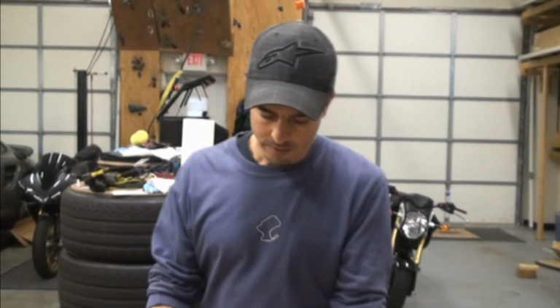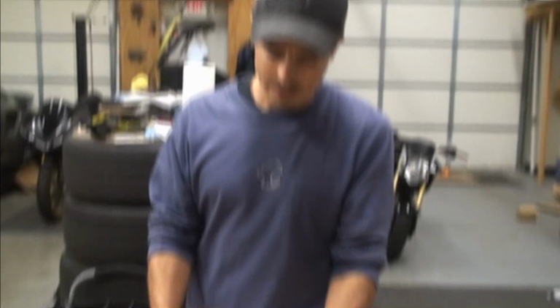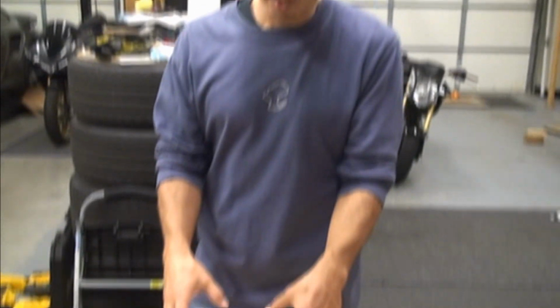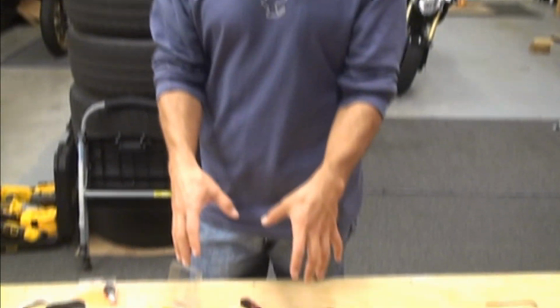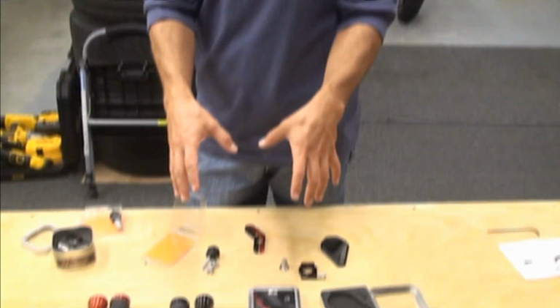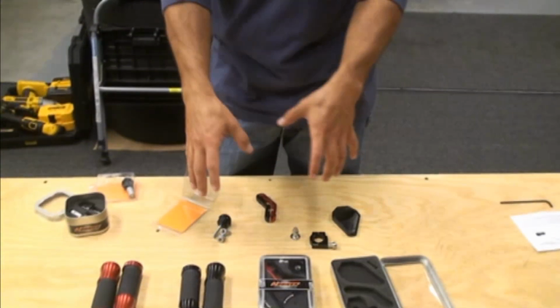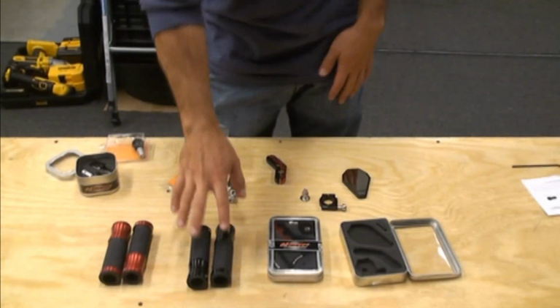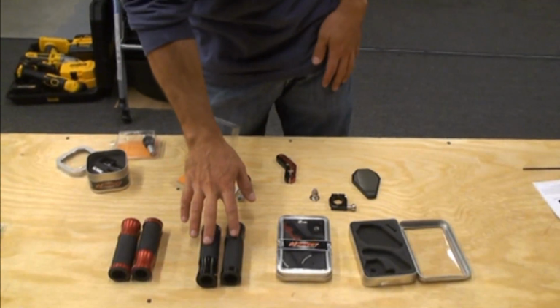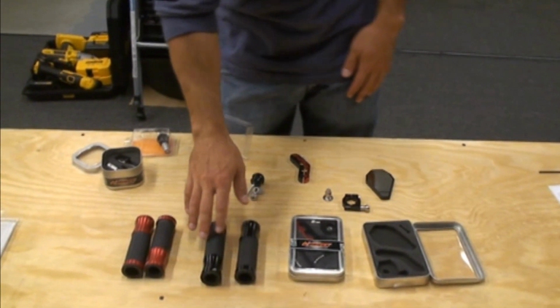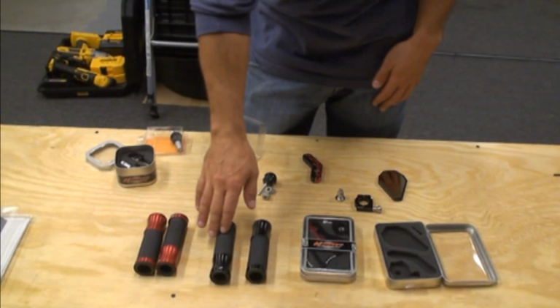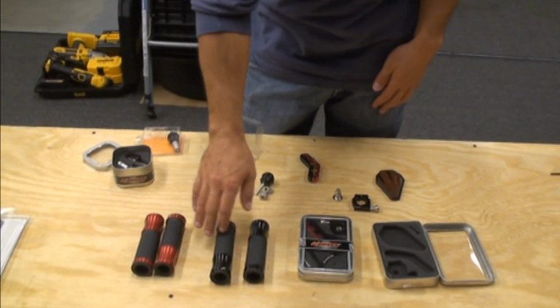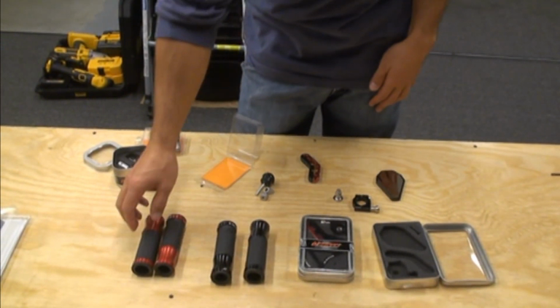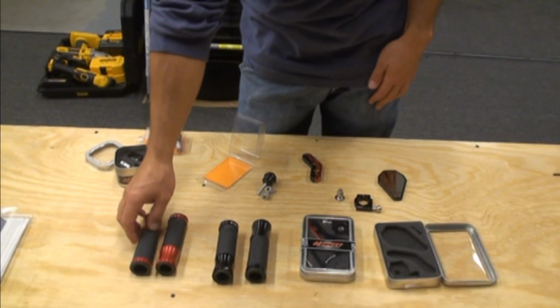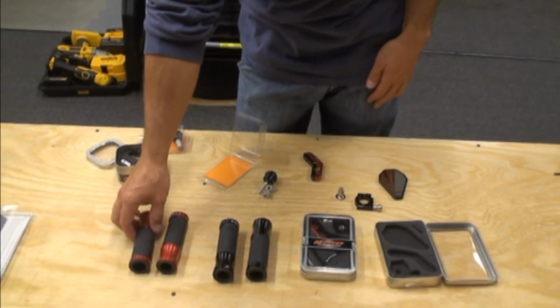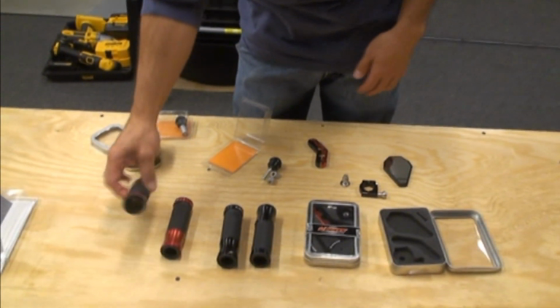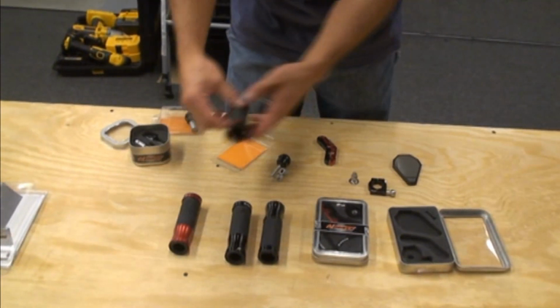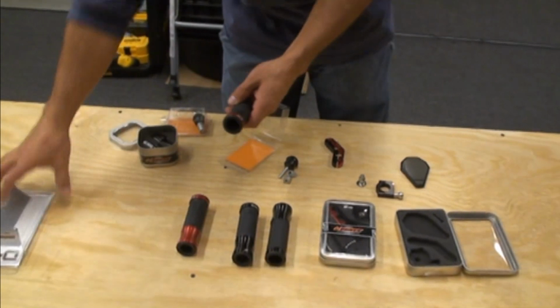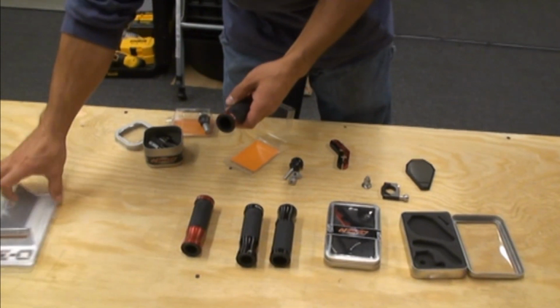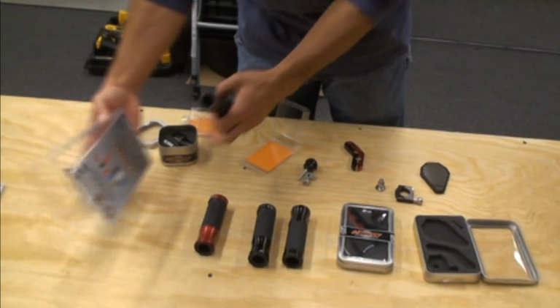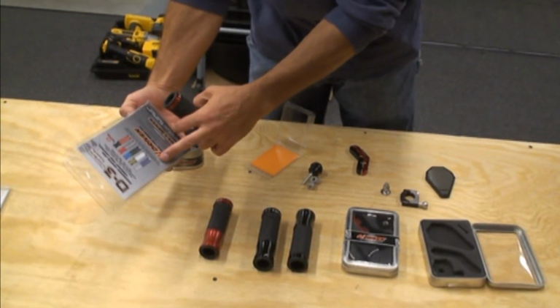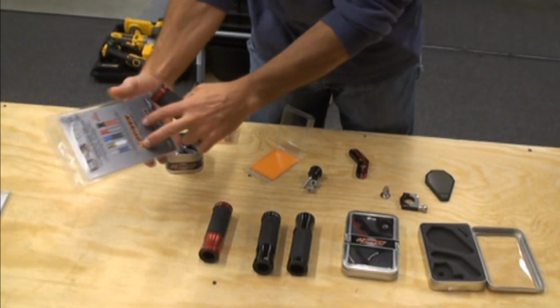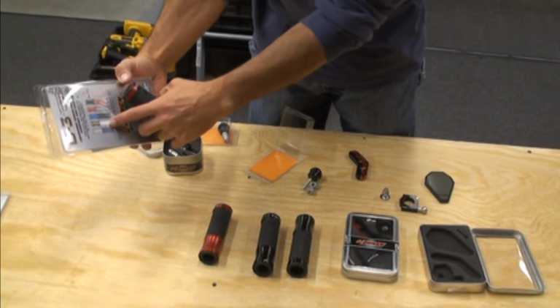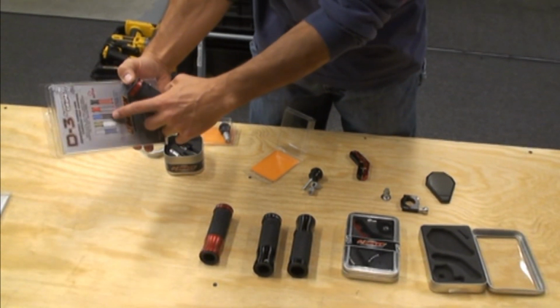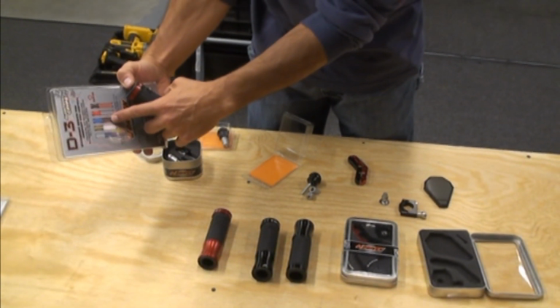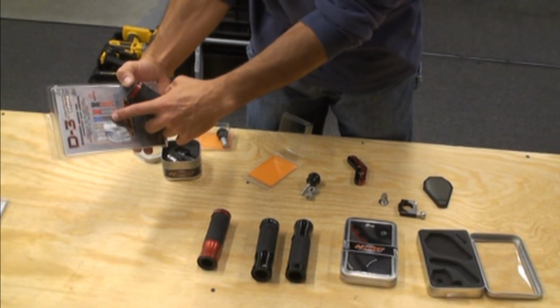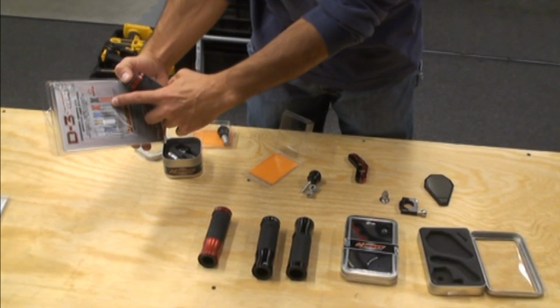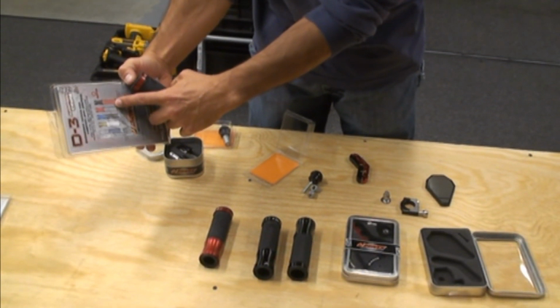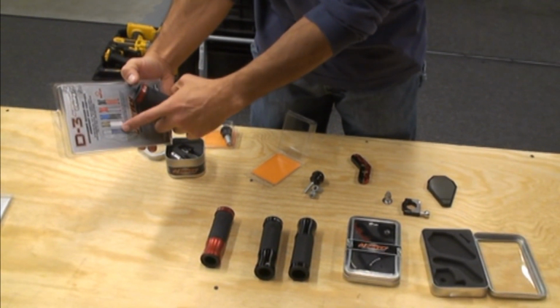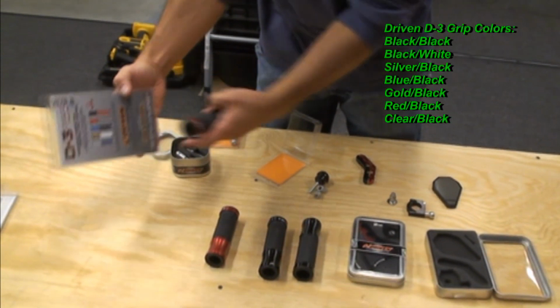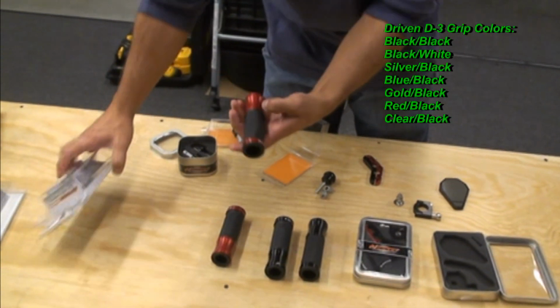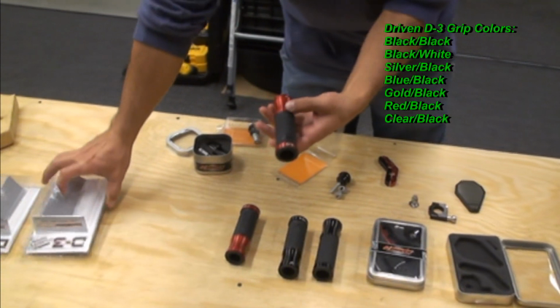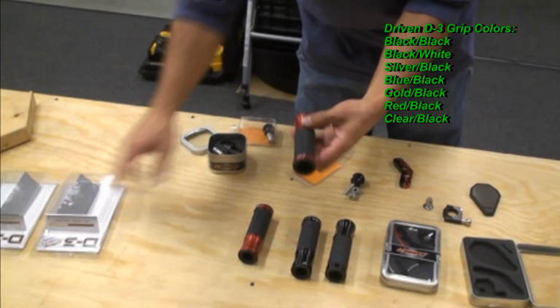We've got the Driven grips — the D-Axis grips. They offer them in a very large amount of colors: blue, black, red — the whole gamut of colors.